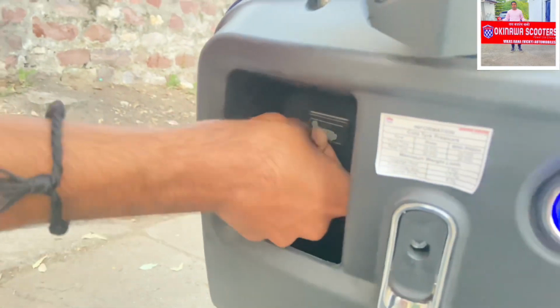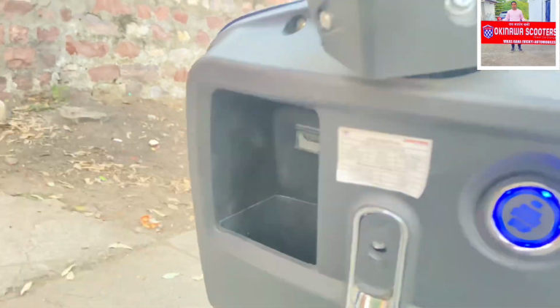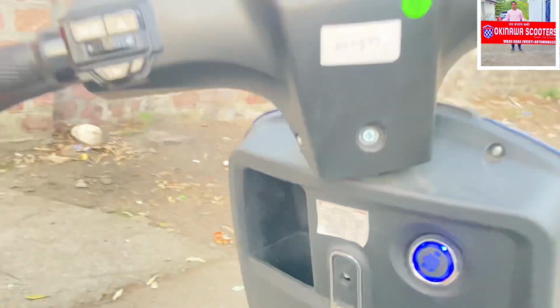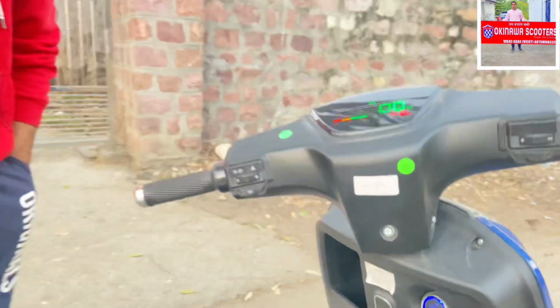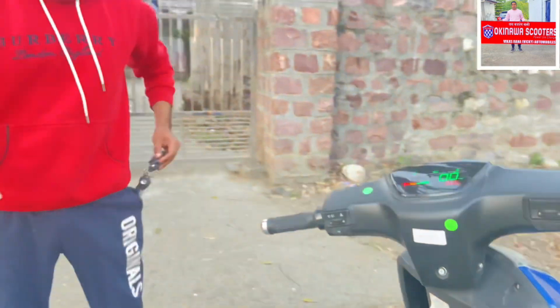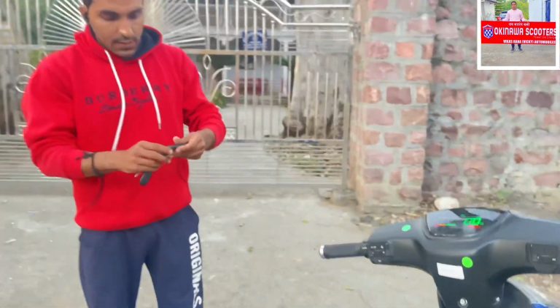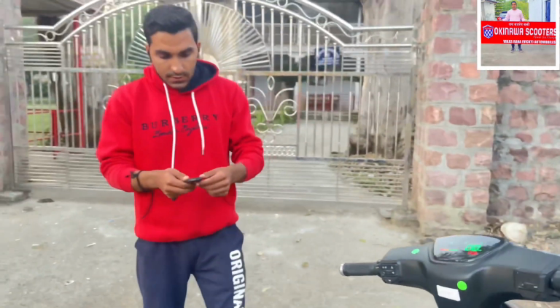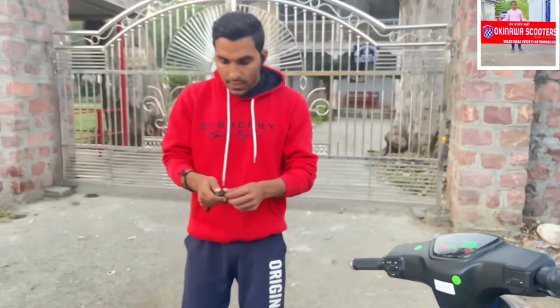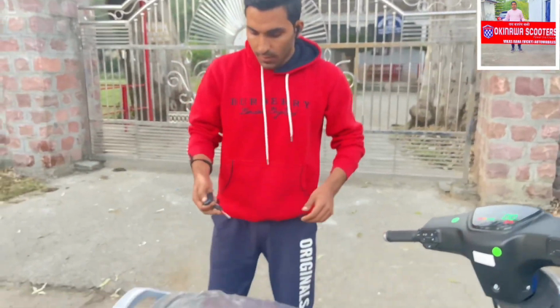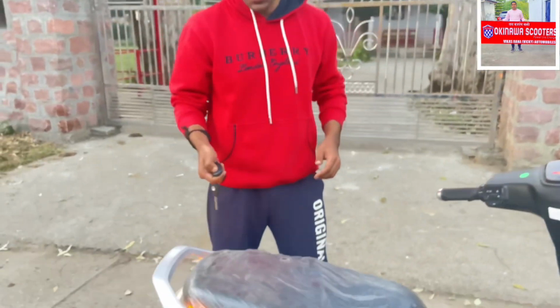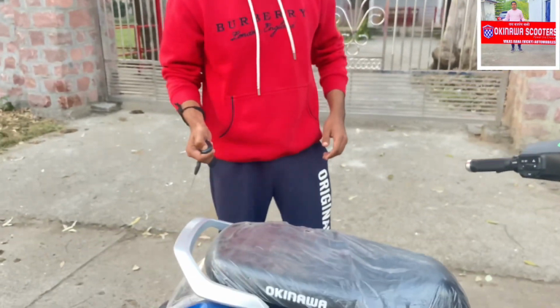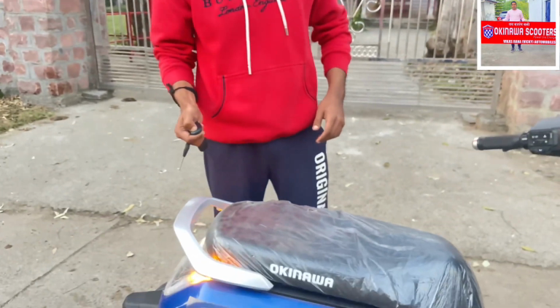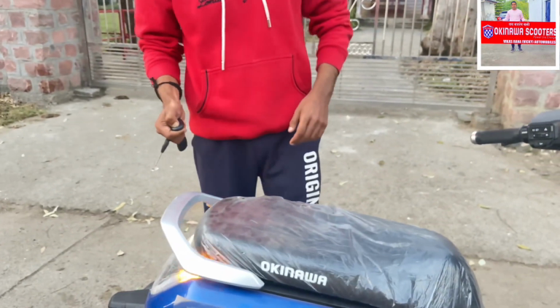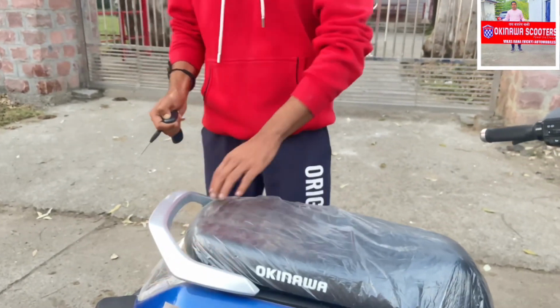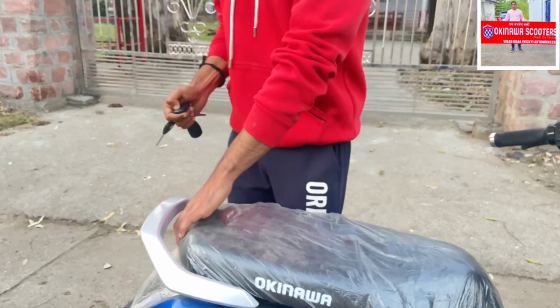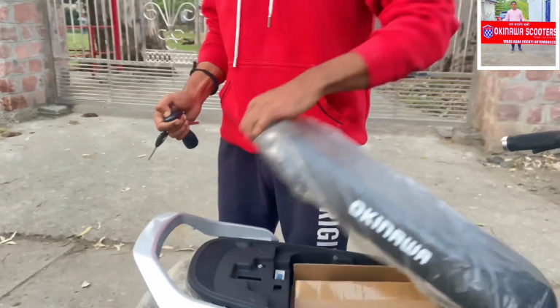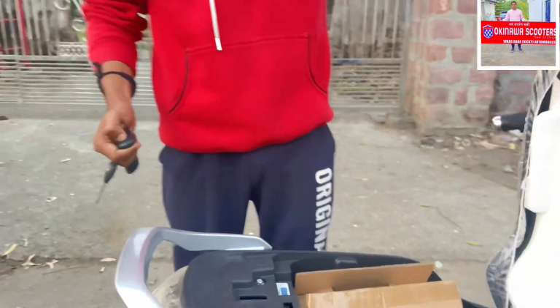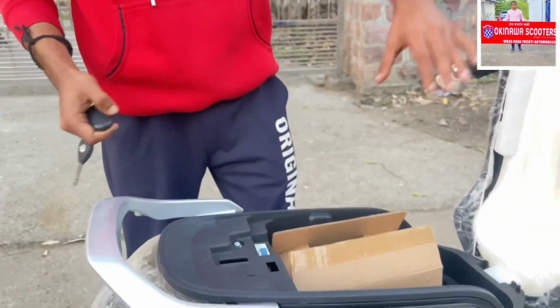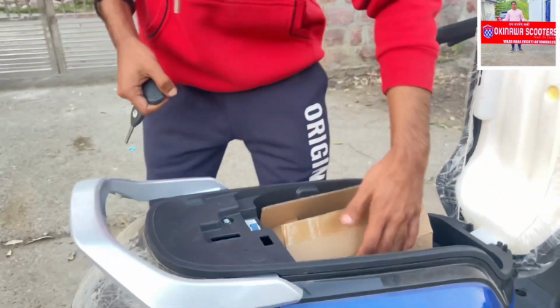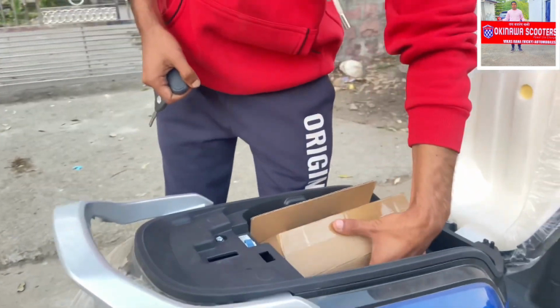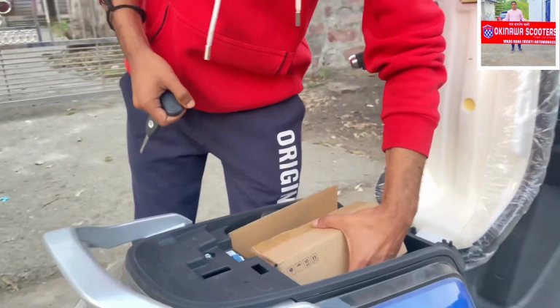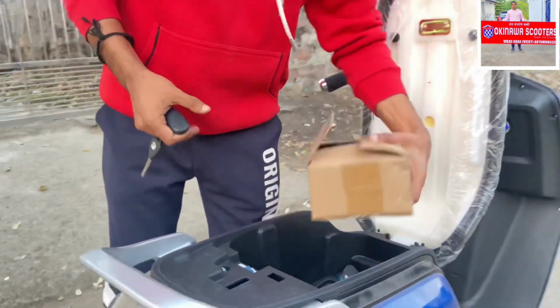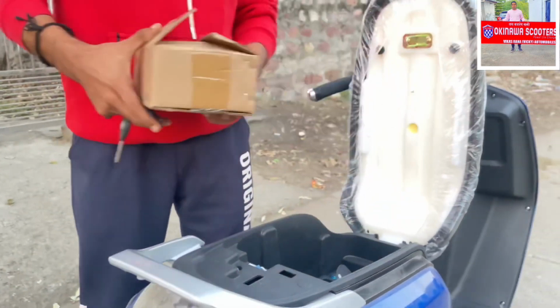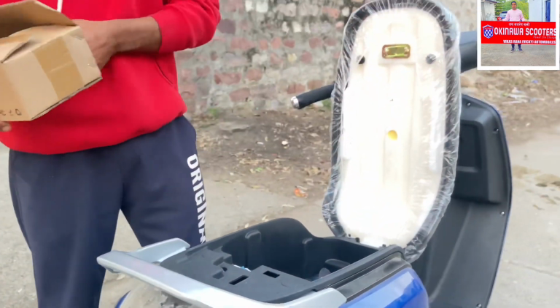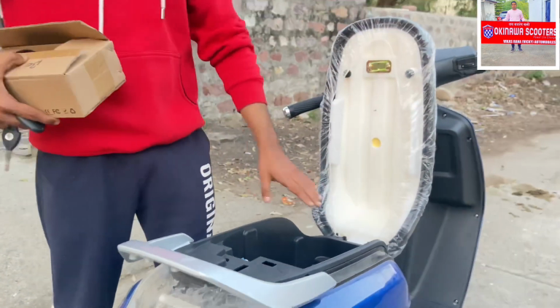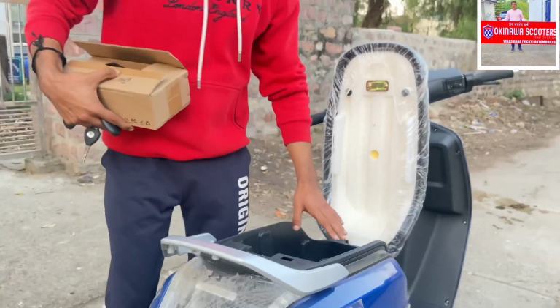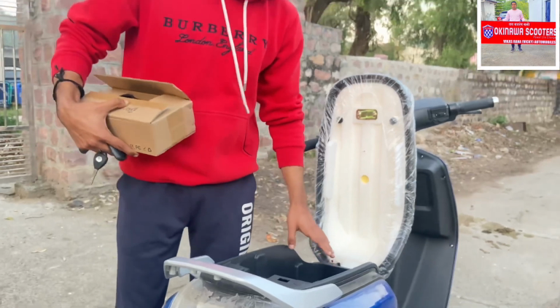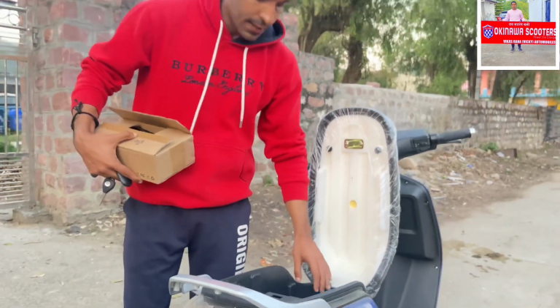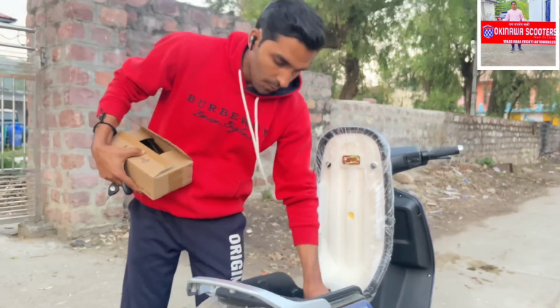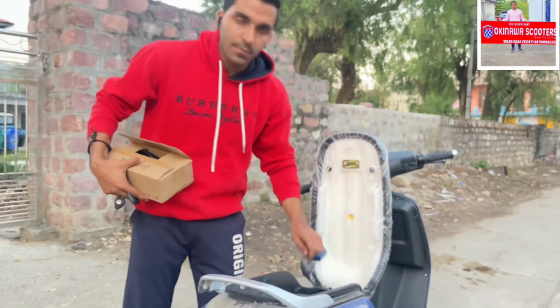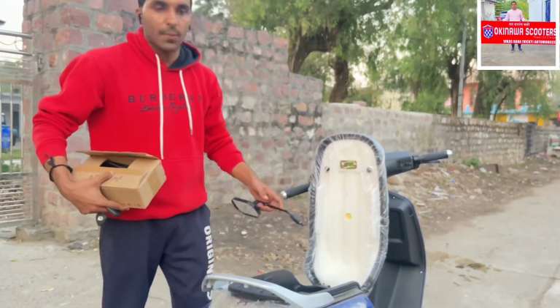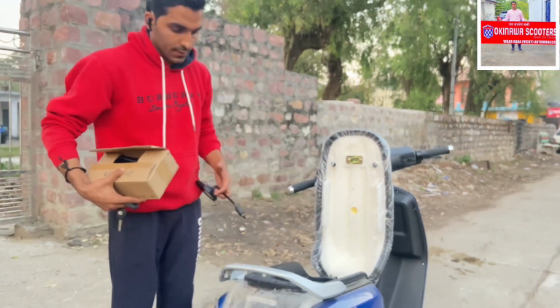The seat also opens from the remote. There is storage space given here. A big helmet can't fit, but a small helmet can be stored here.